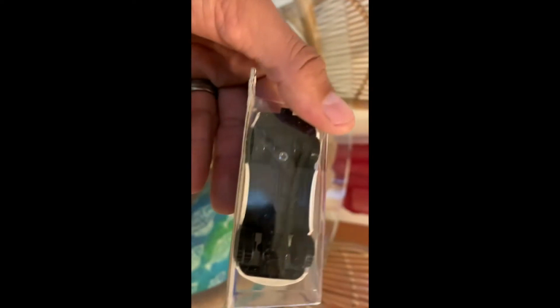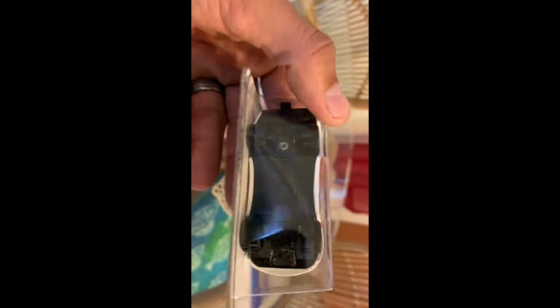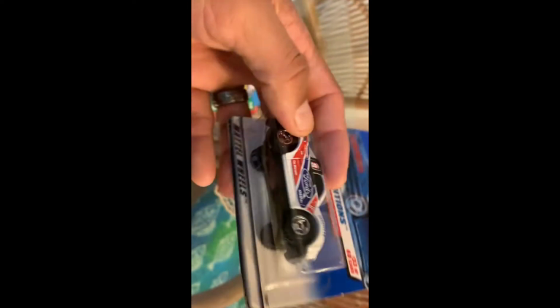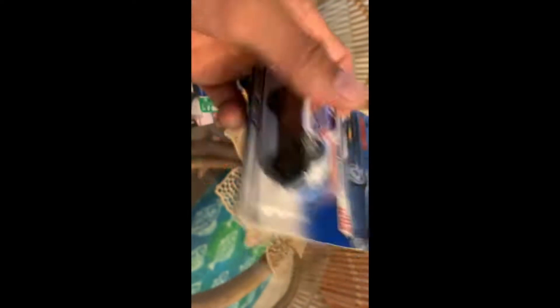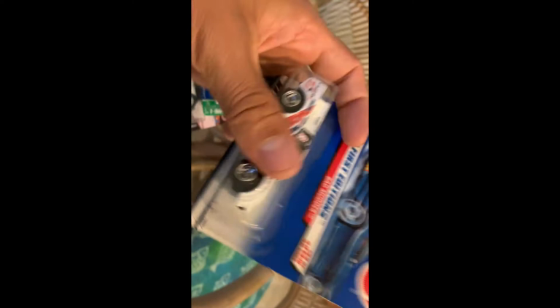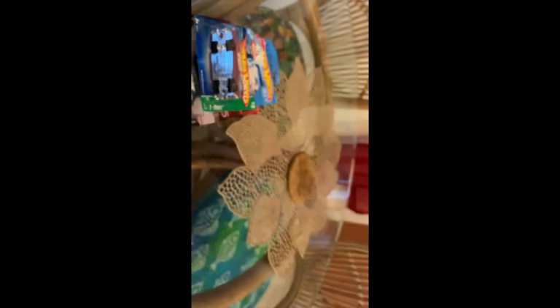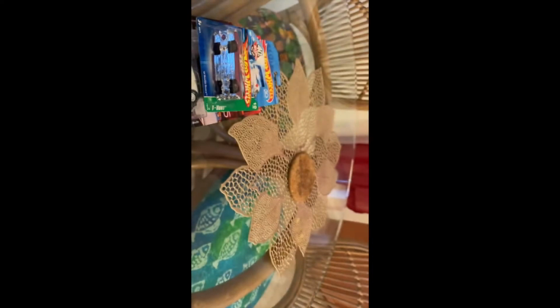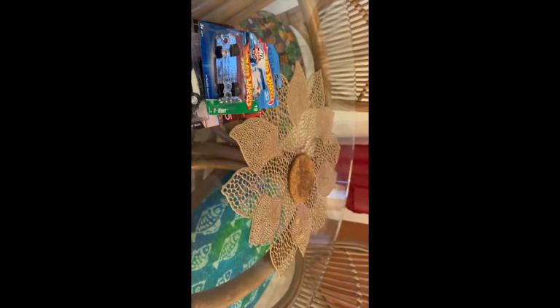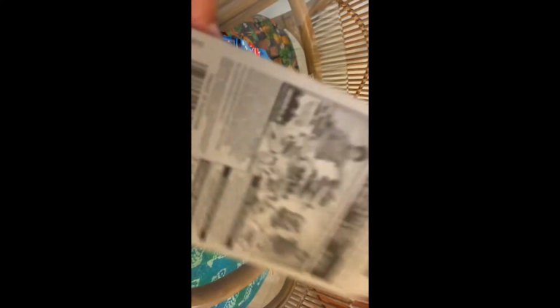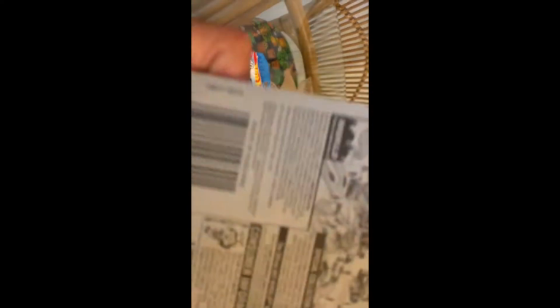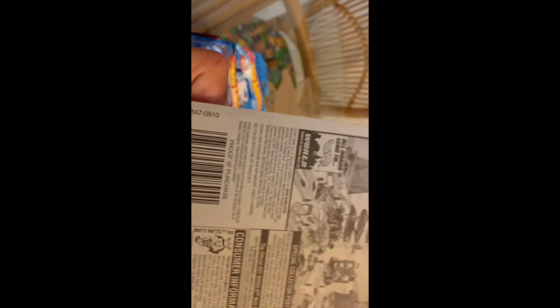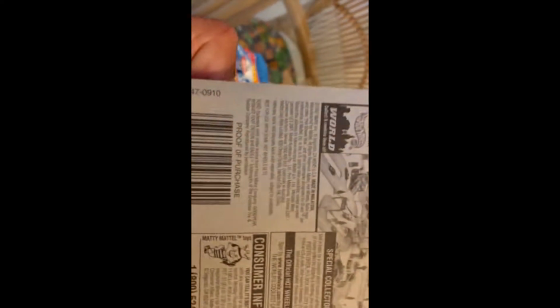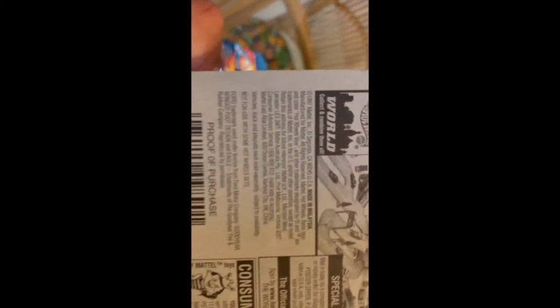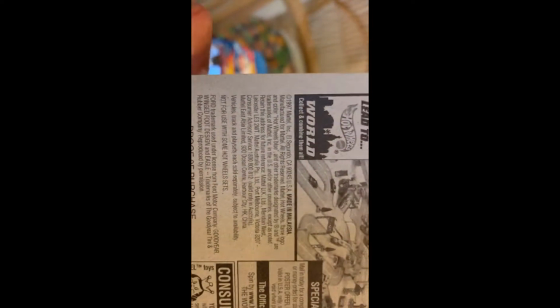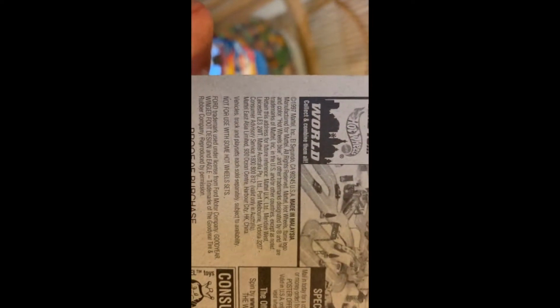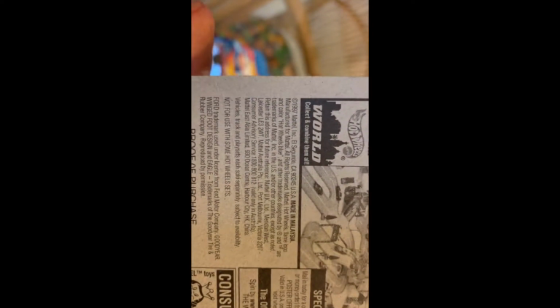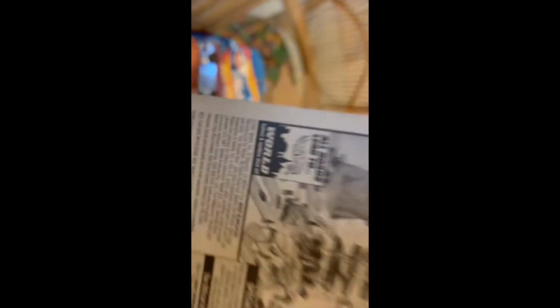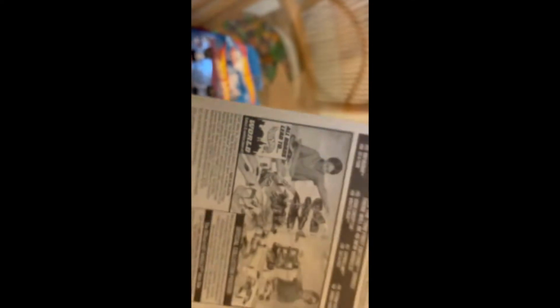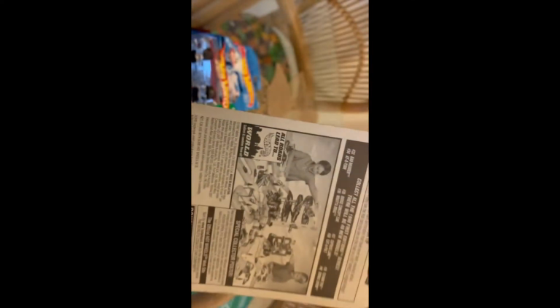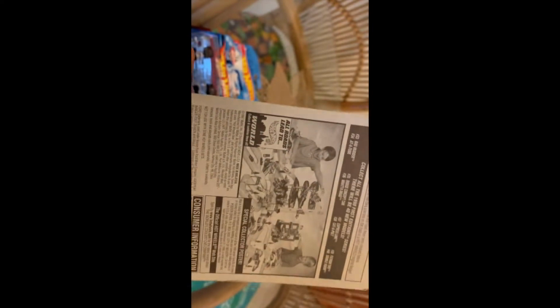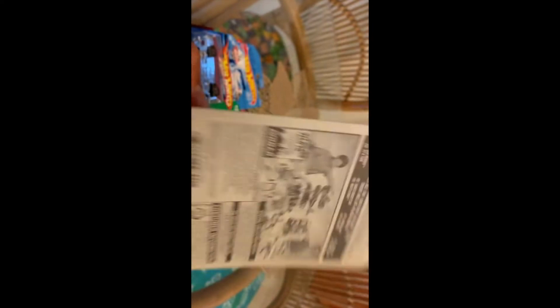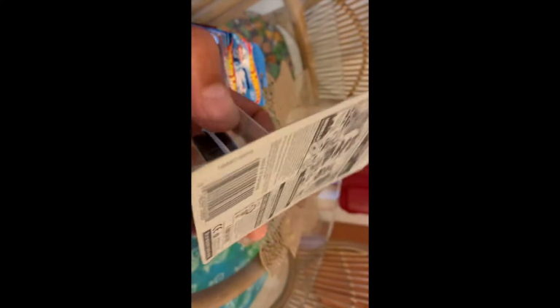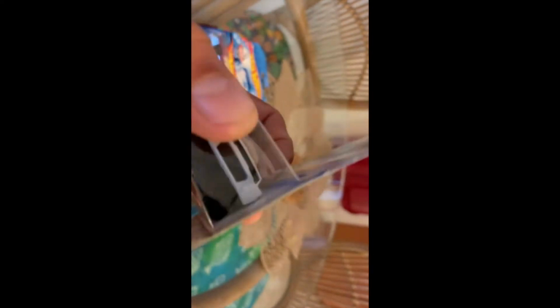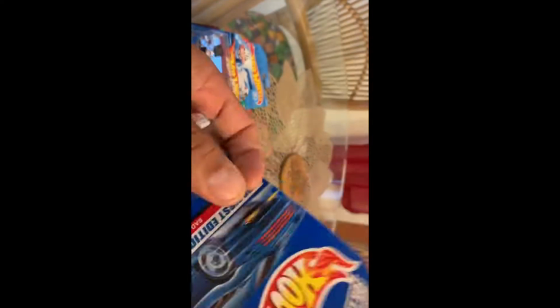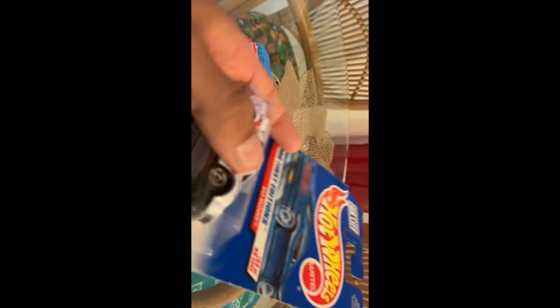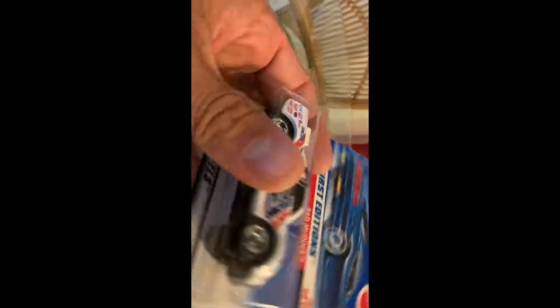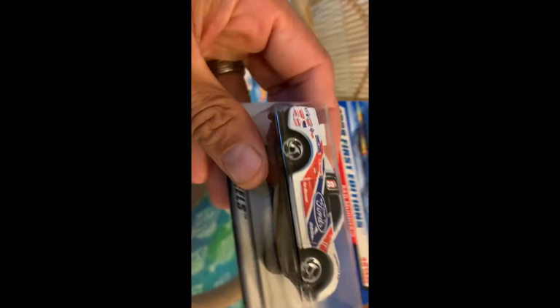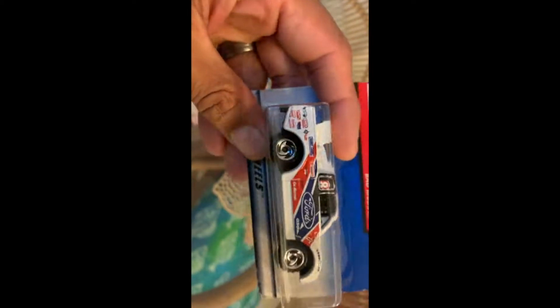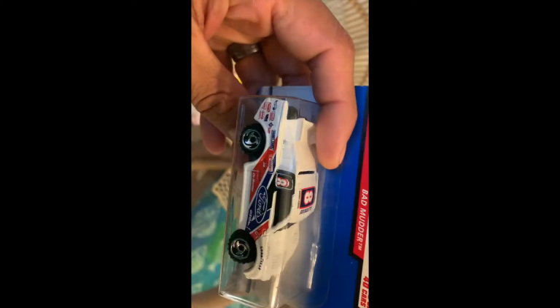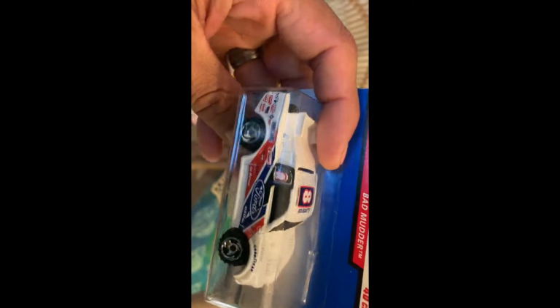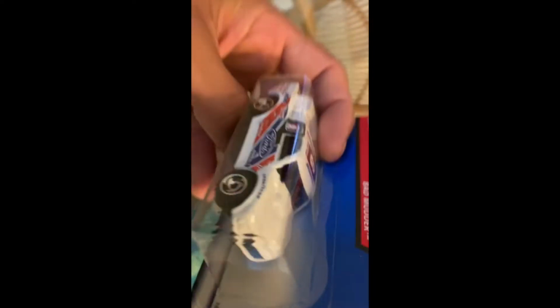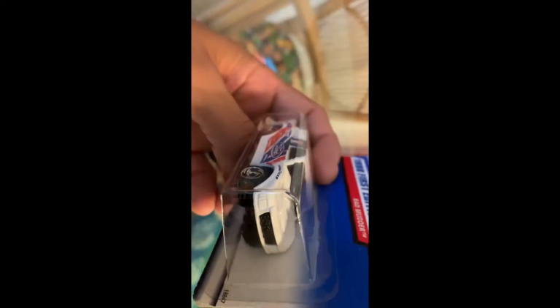Today being January 19th, 2019, so there's some fresh stuff here in my house, in my collection.